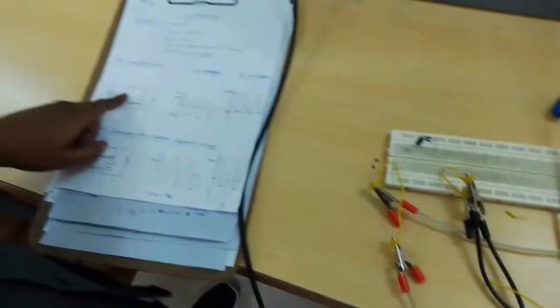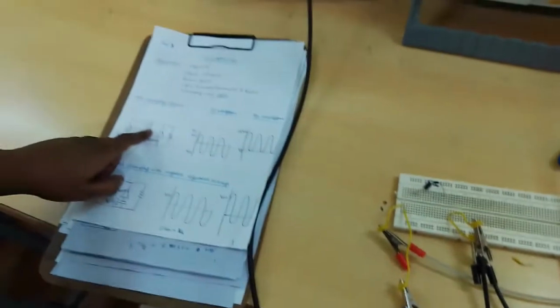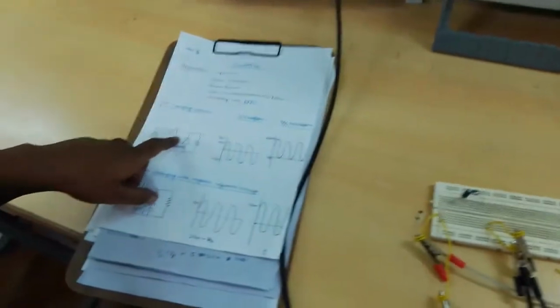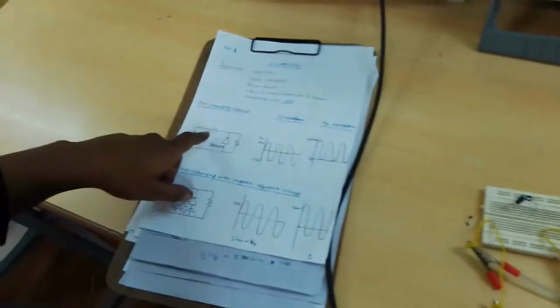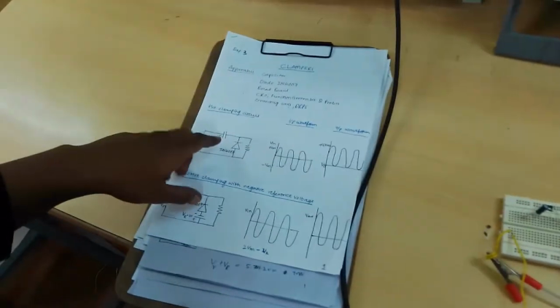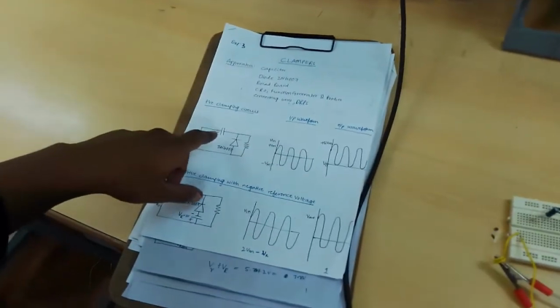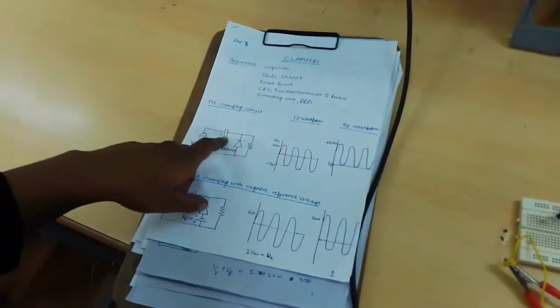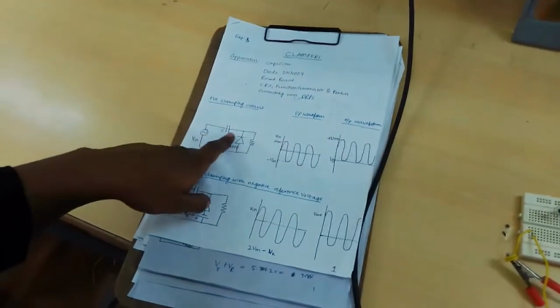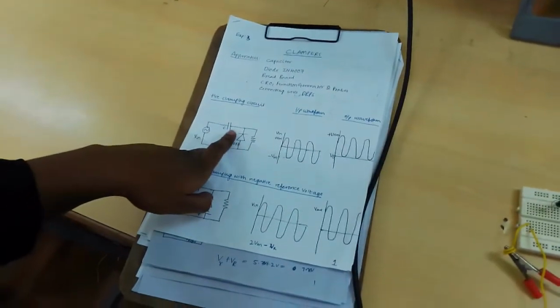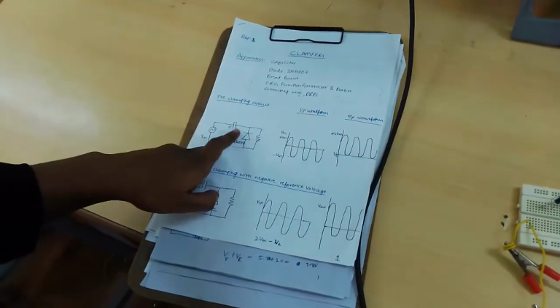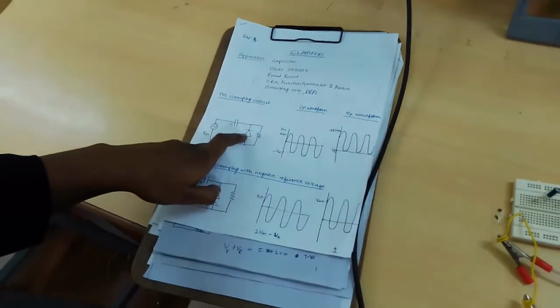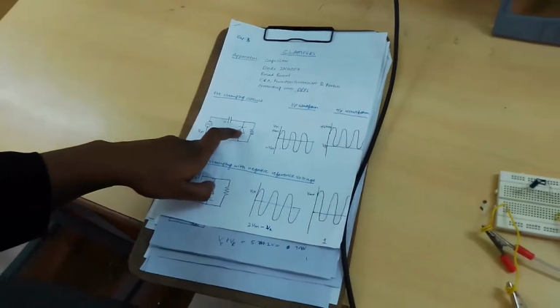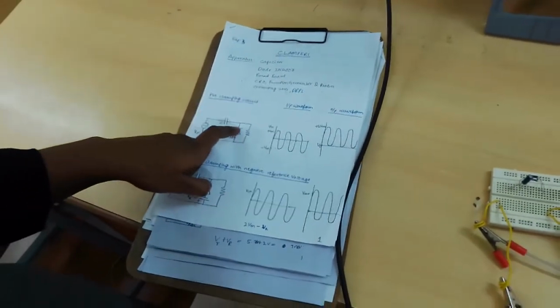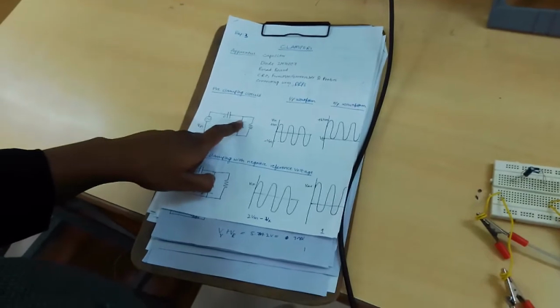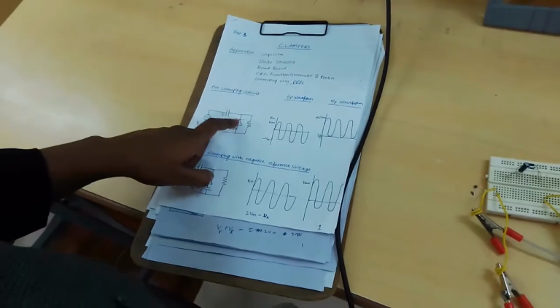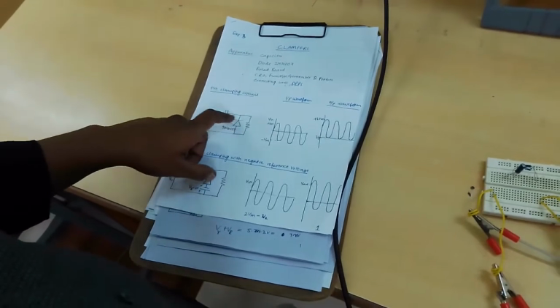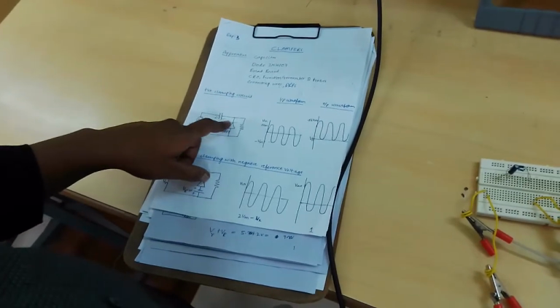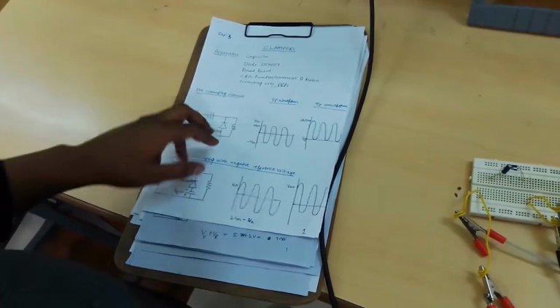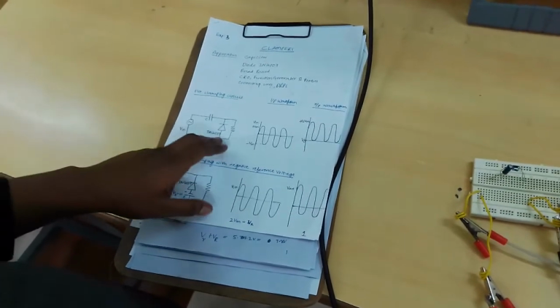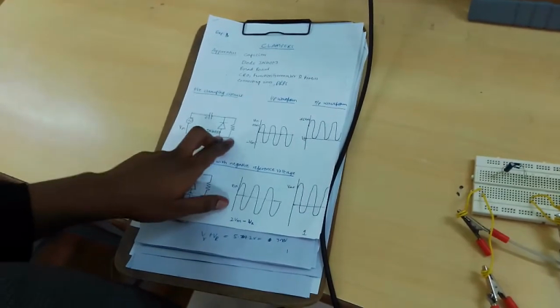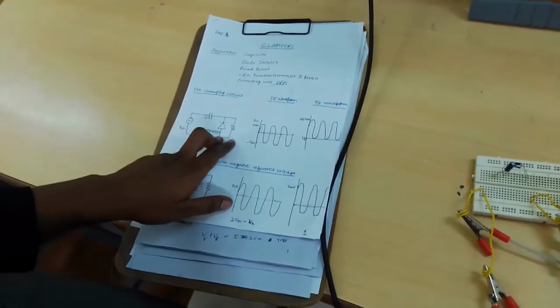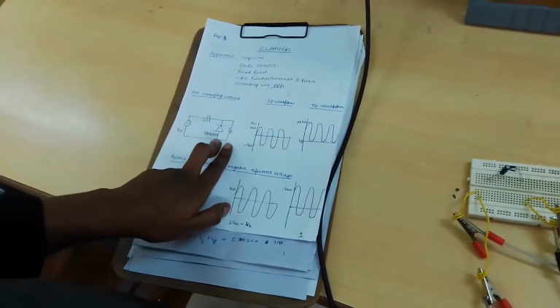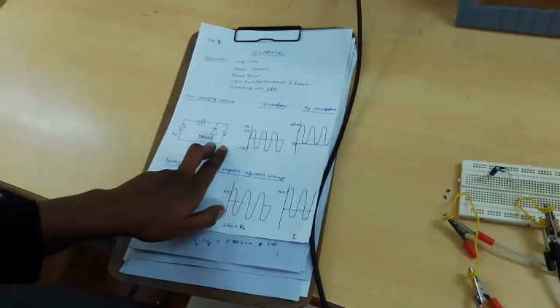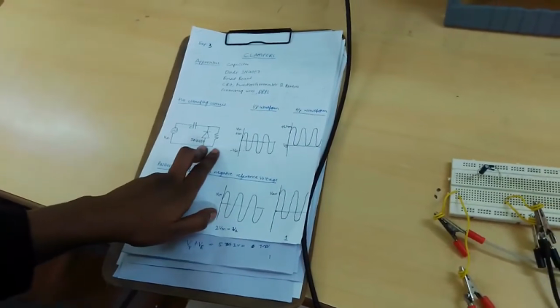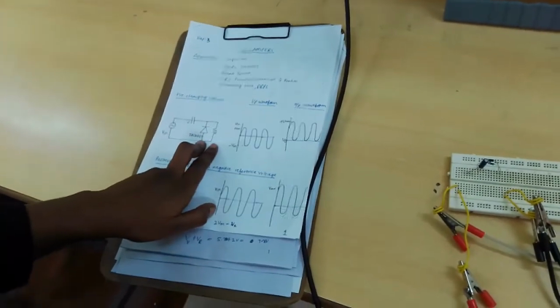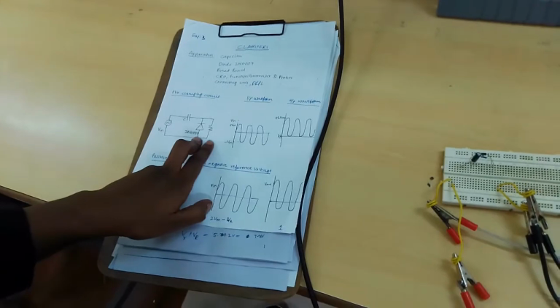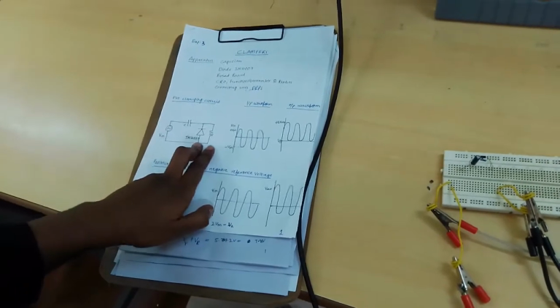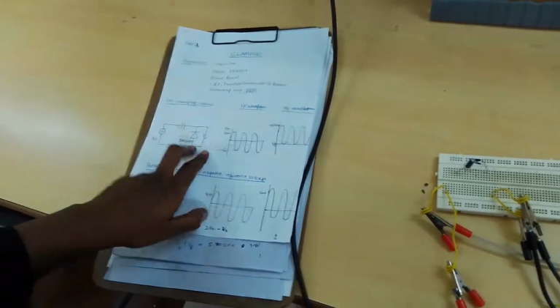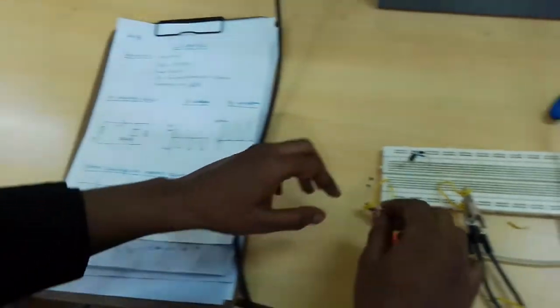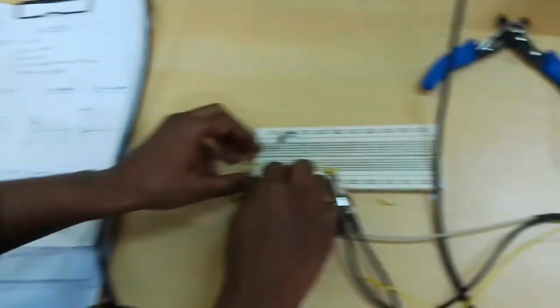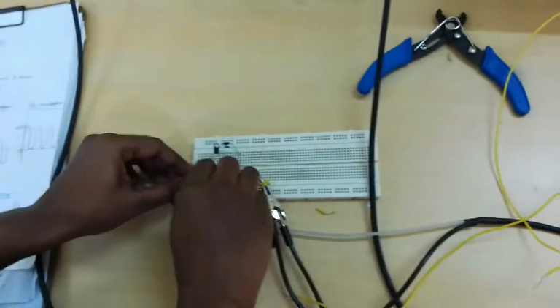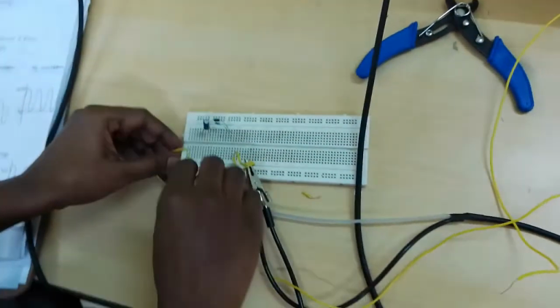In the circuit diagram, the capacitor negative and diode cathode are connected in series. The diode and resistor are connected in parallel.